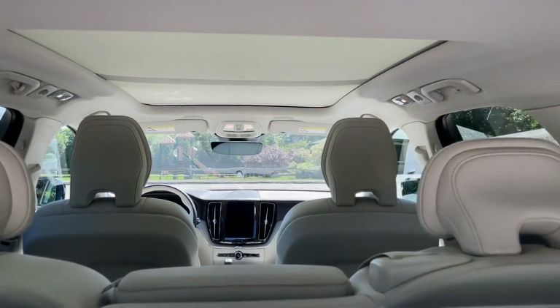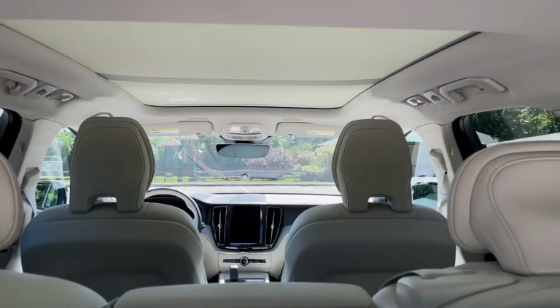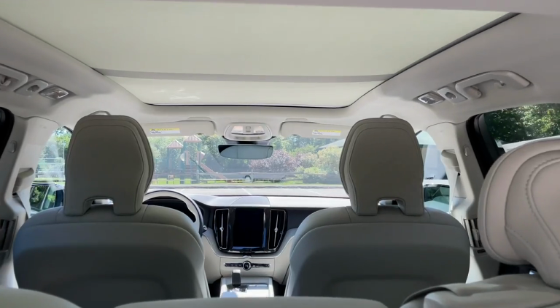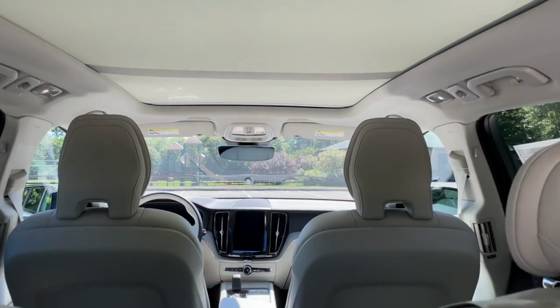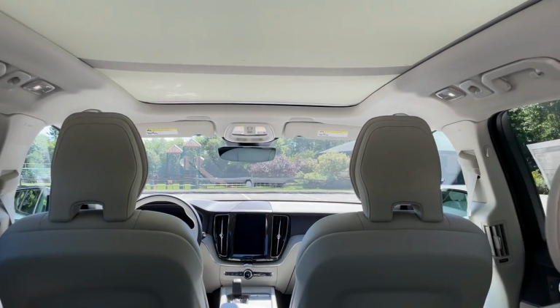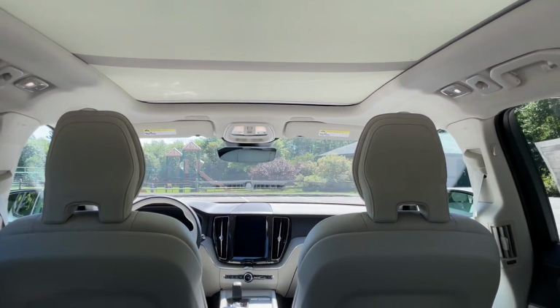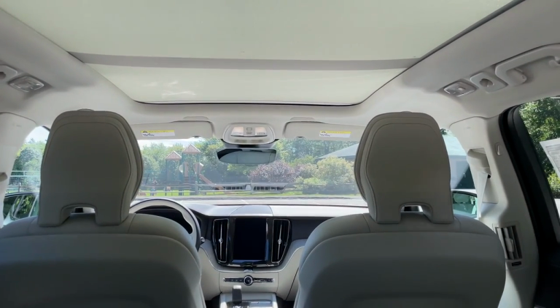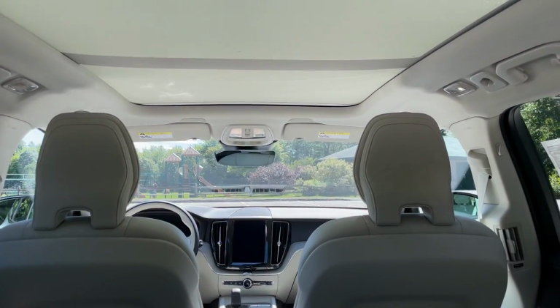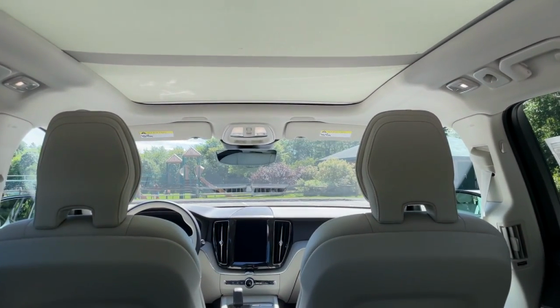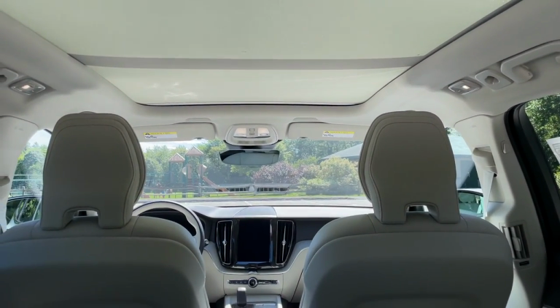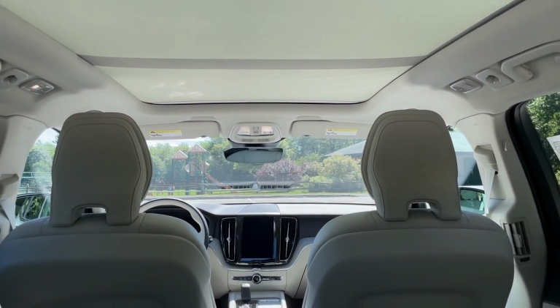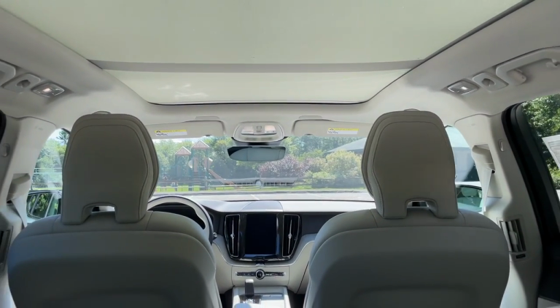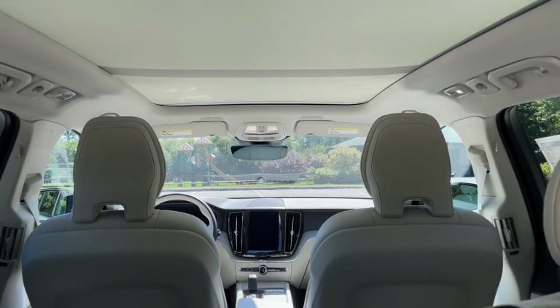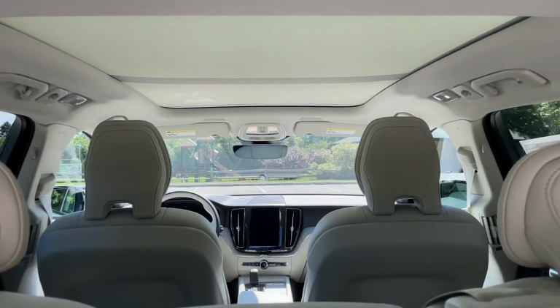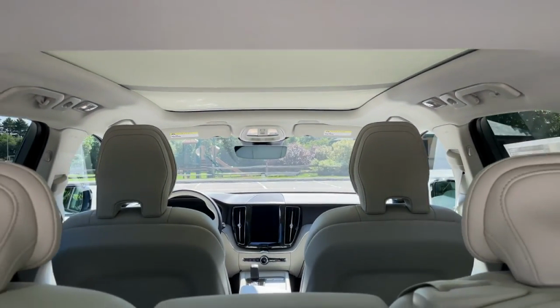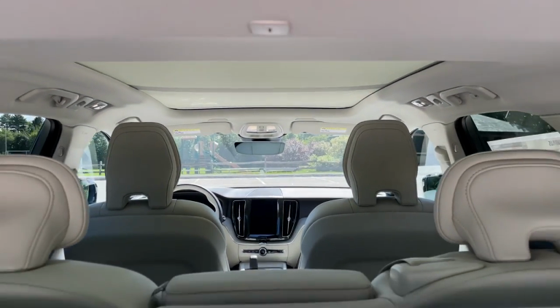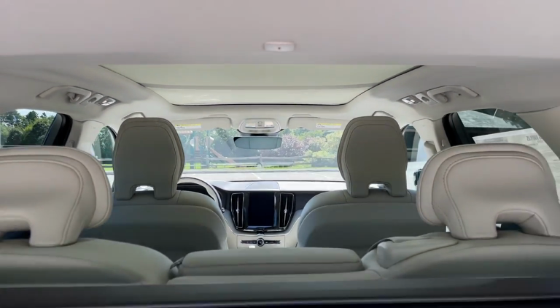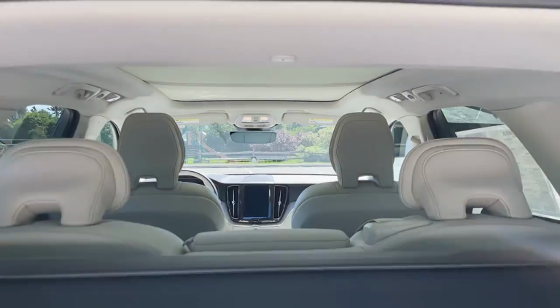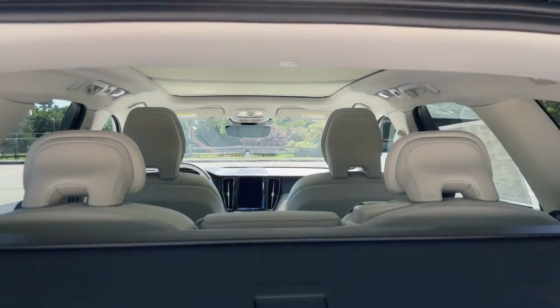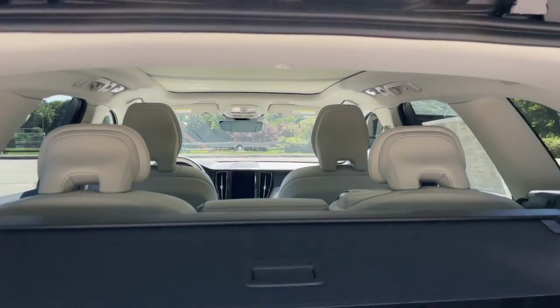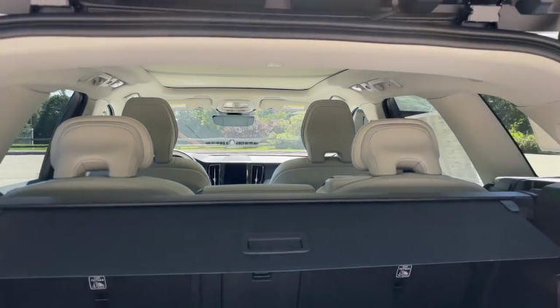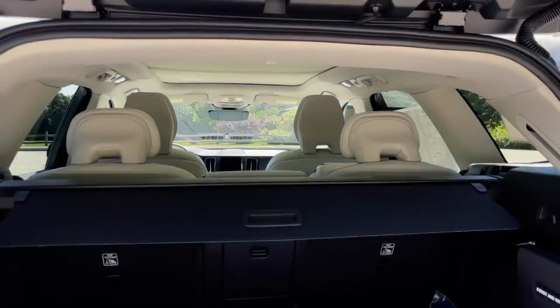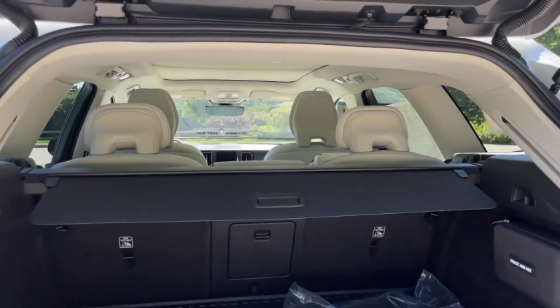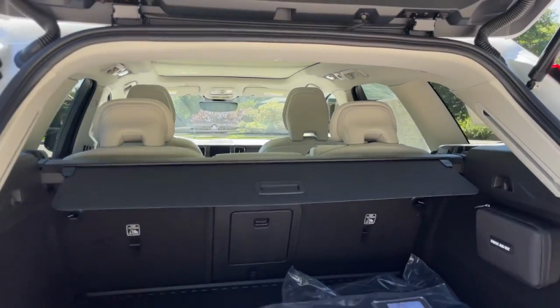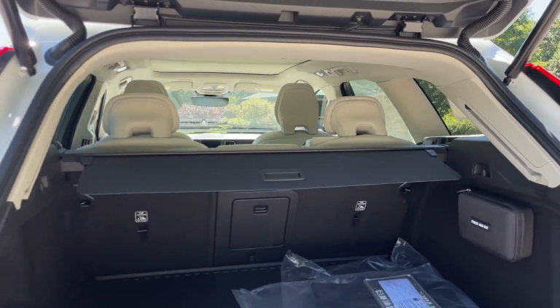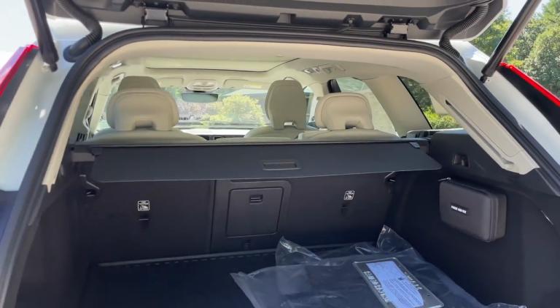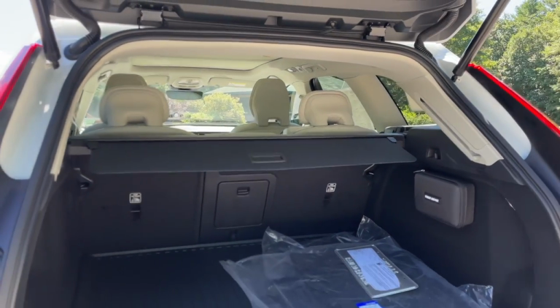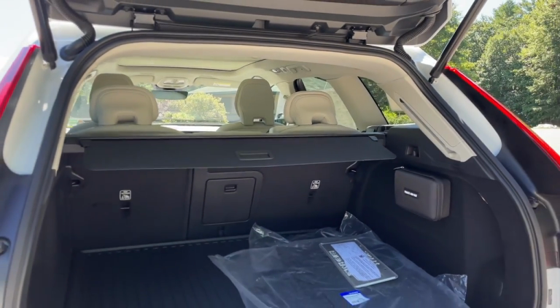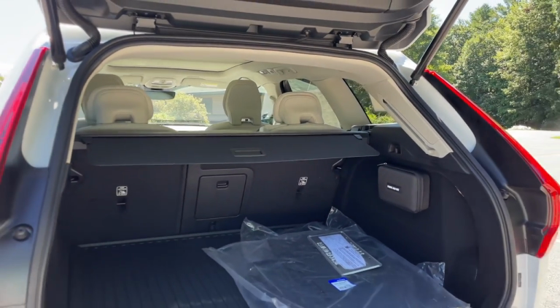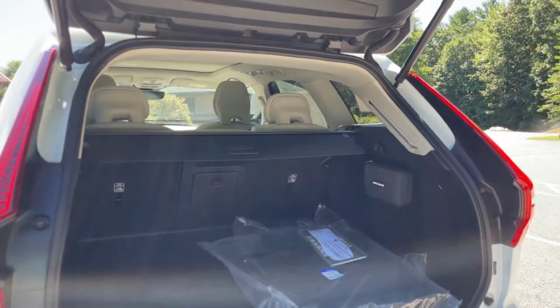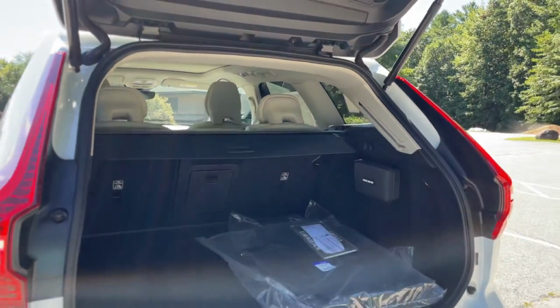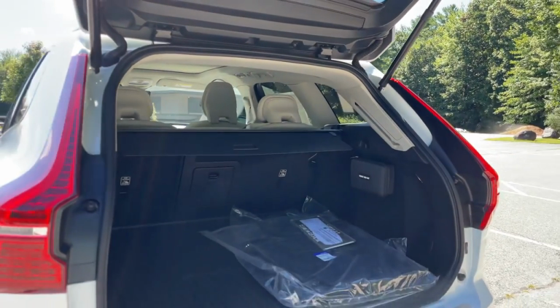It also provides a seamless start-stop option, which creates a mild hybrid. The B5 and B6 replace the T5 and T6.